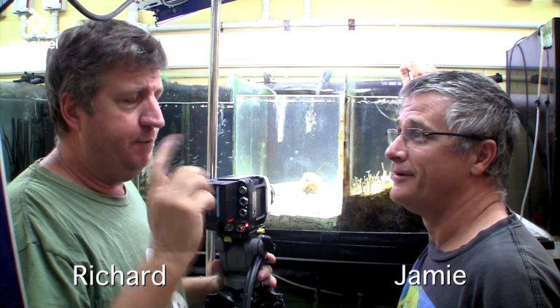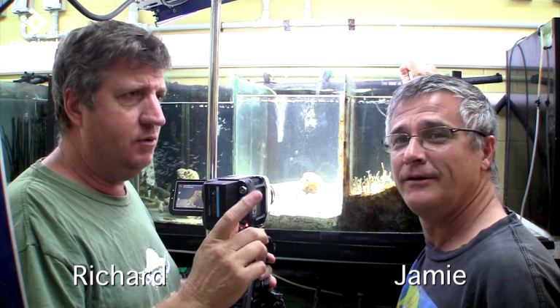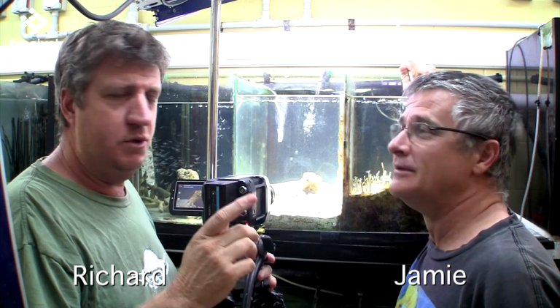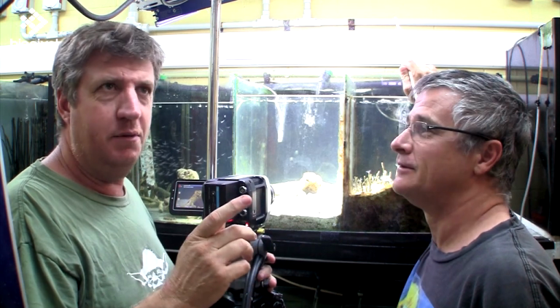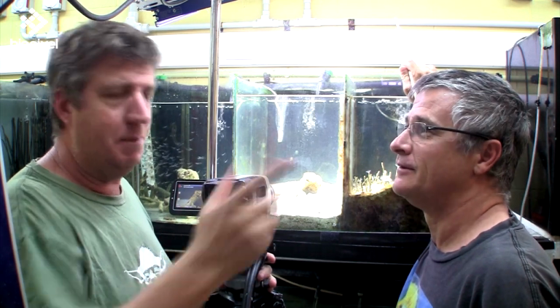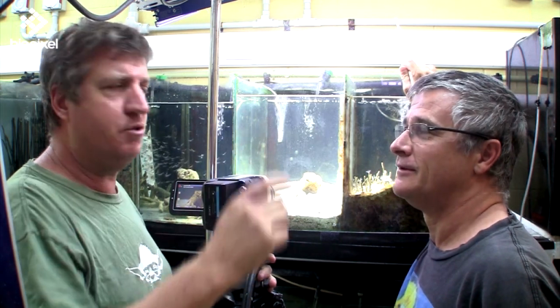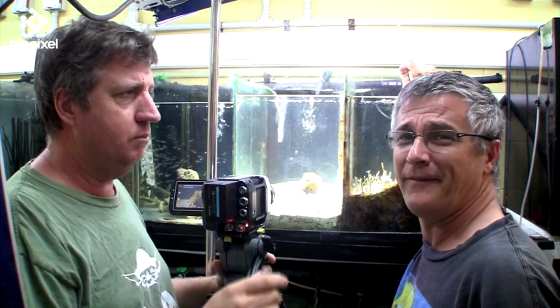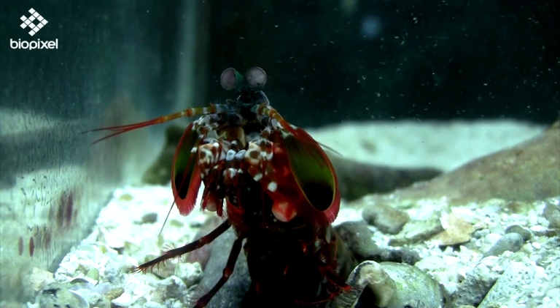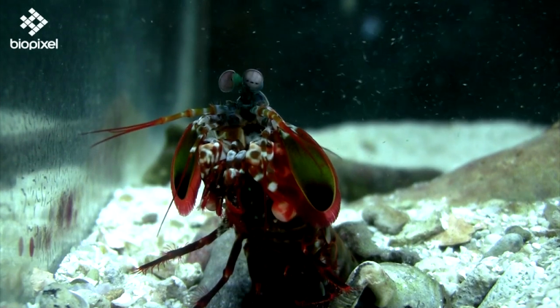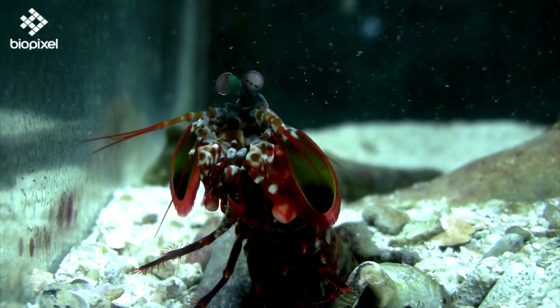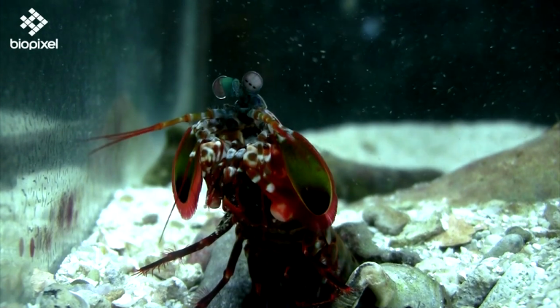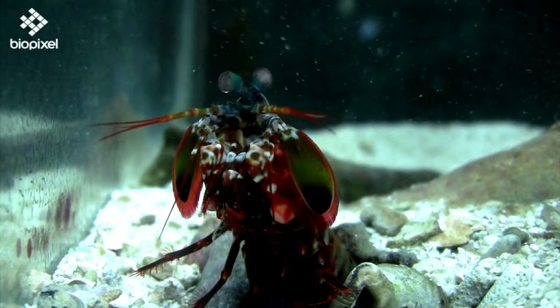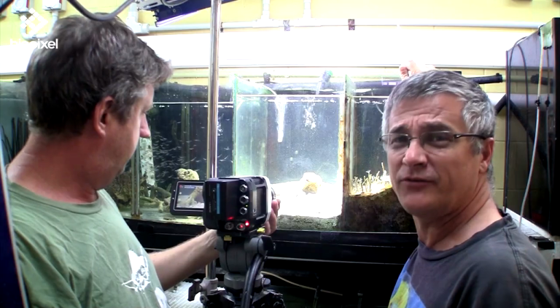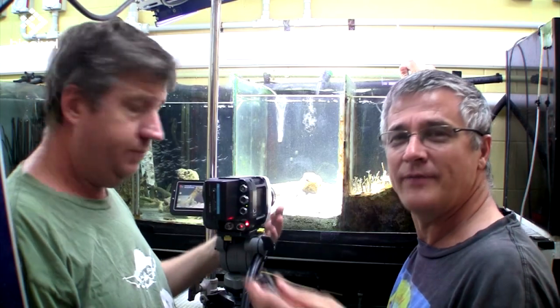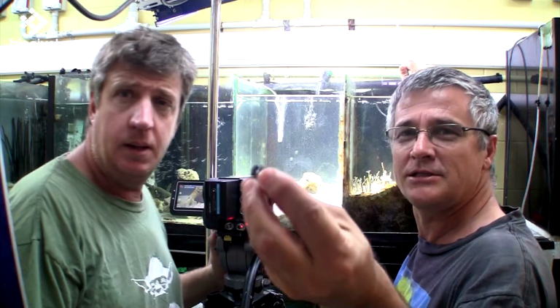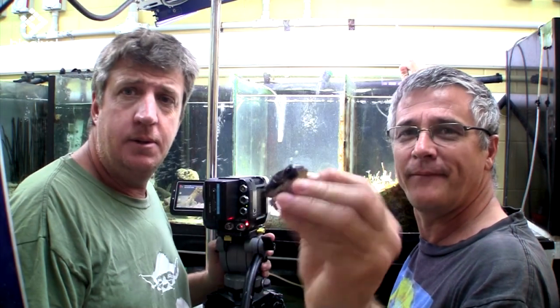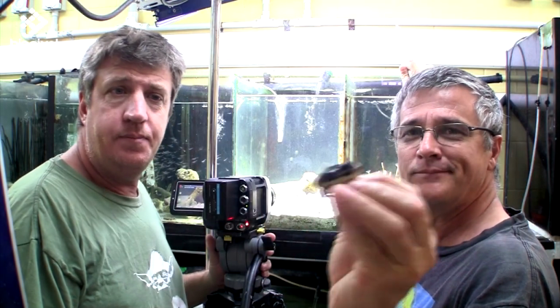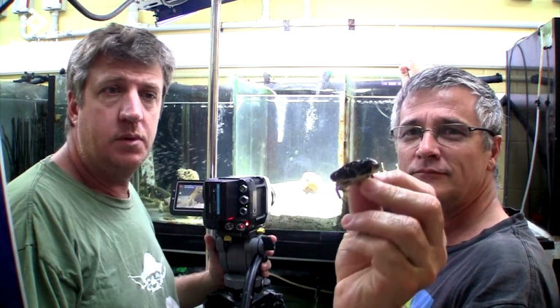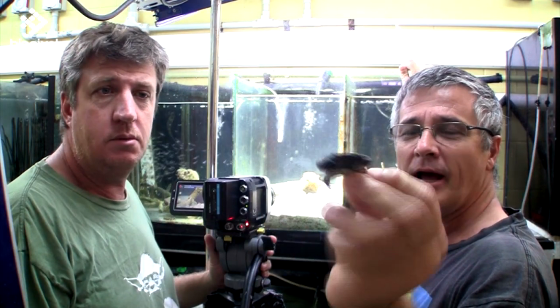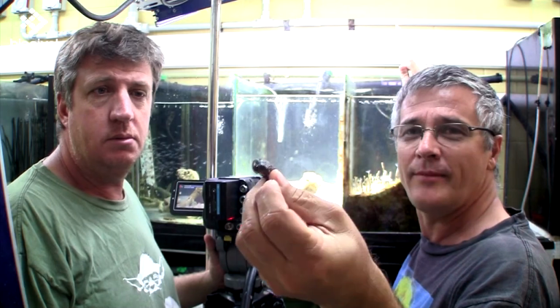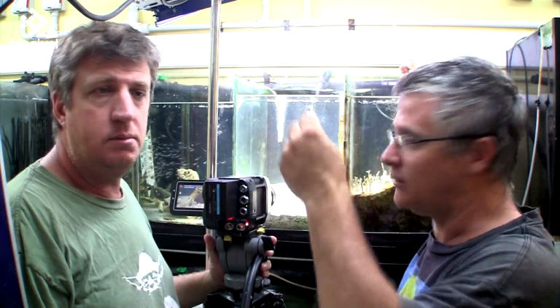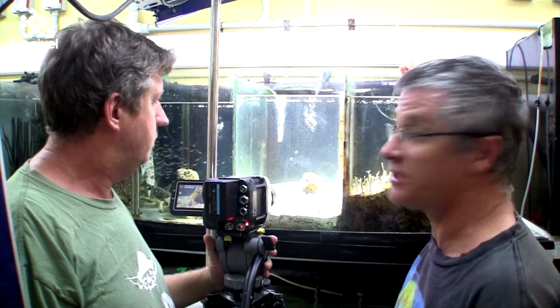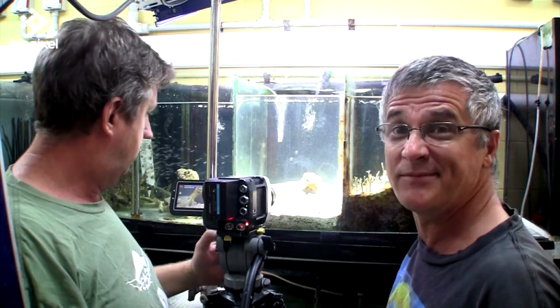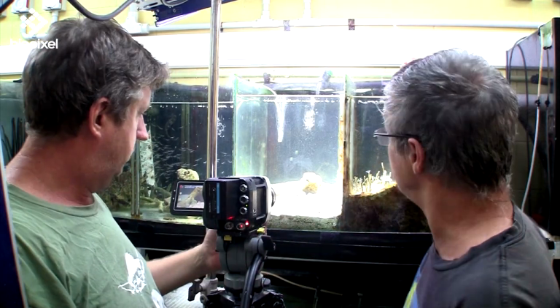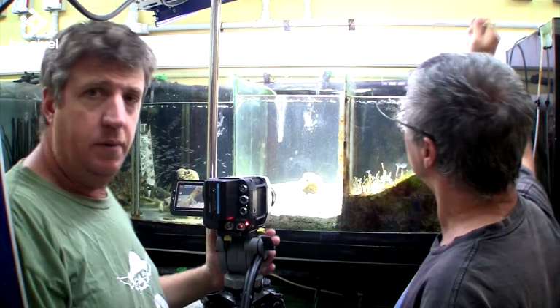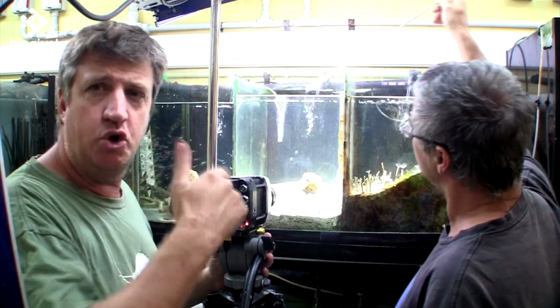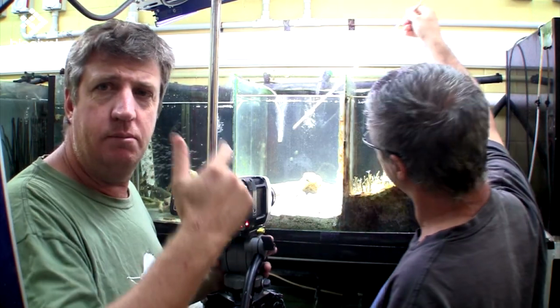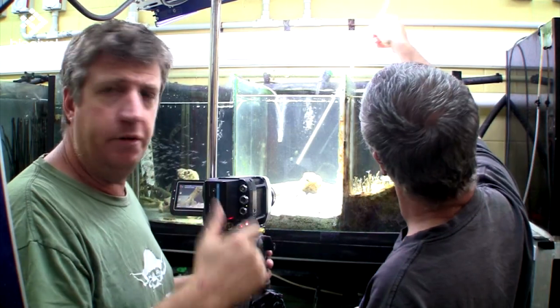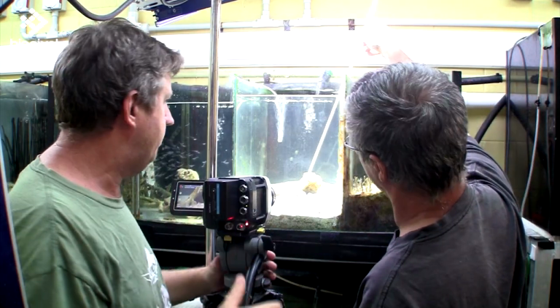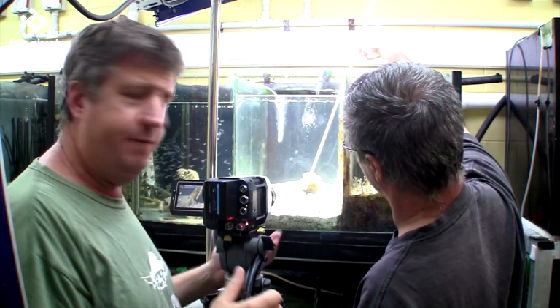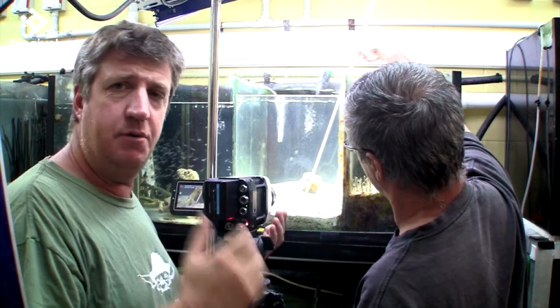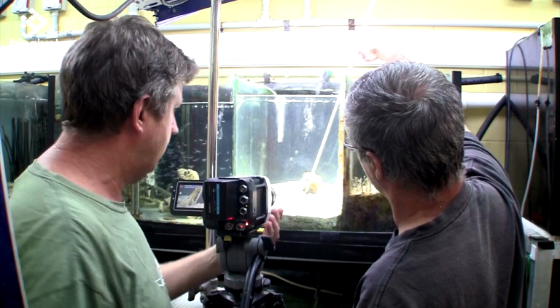But first we shall play with the clubbing mantis shrimp. It's sort of feeding time at the zoo — these guys feed on crabs and things, so we've got a little crab here, we'll stick him in and see what happens. We'll shoot it on the Phantom at about 1,500 frames a second.